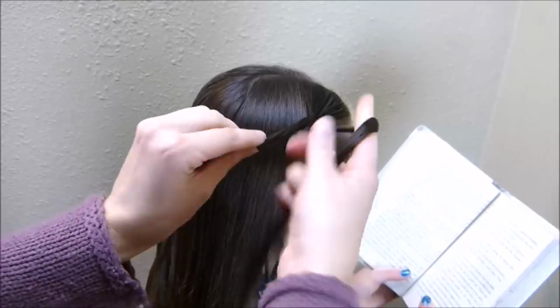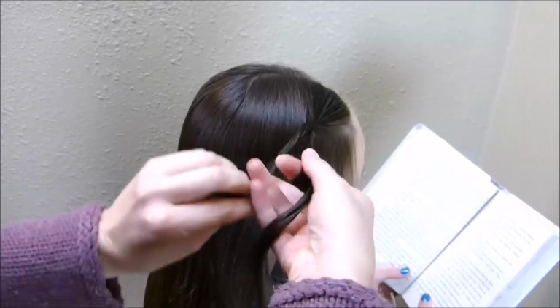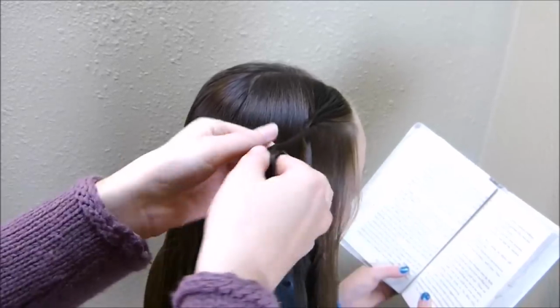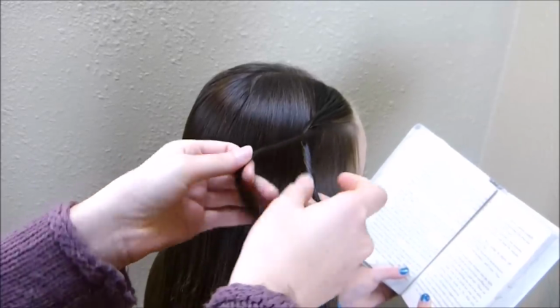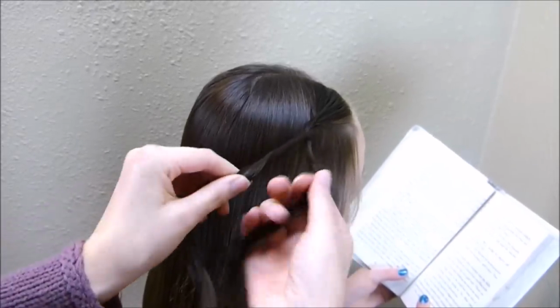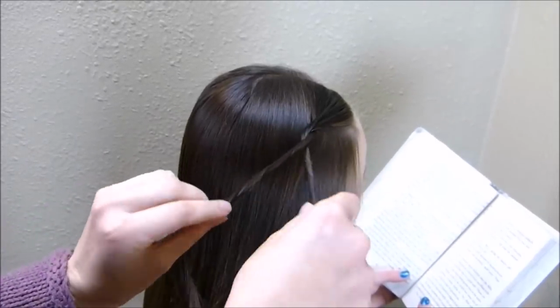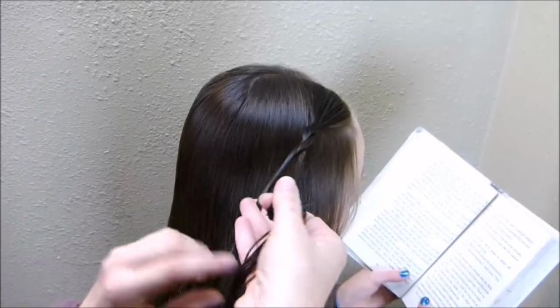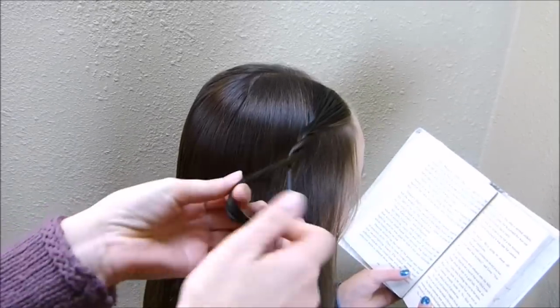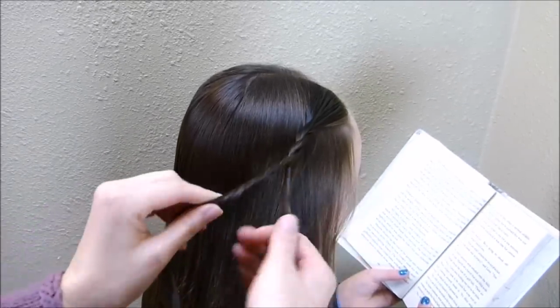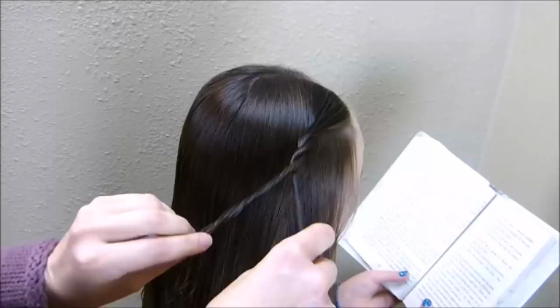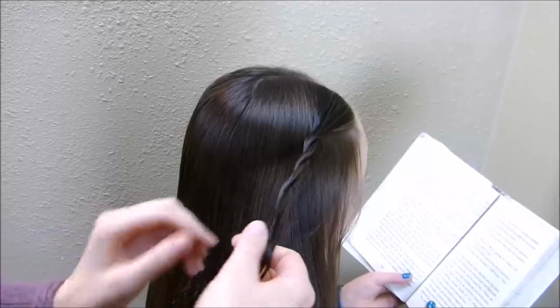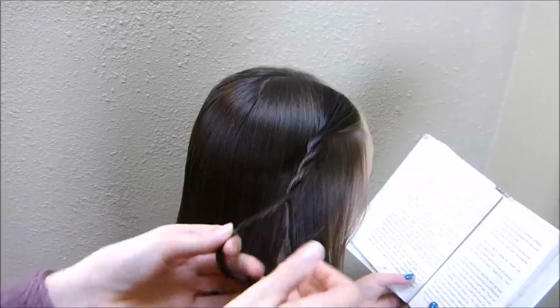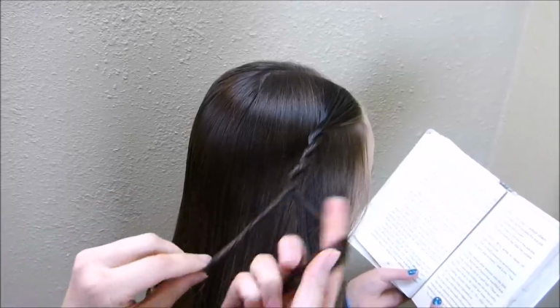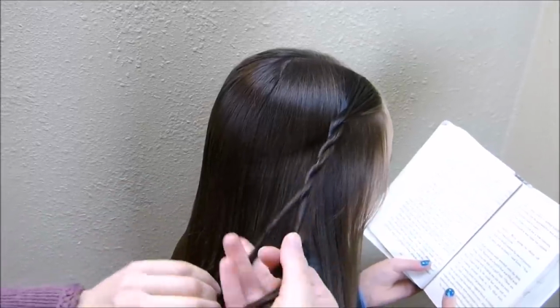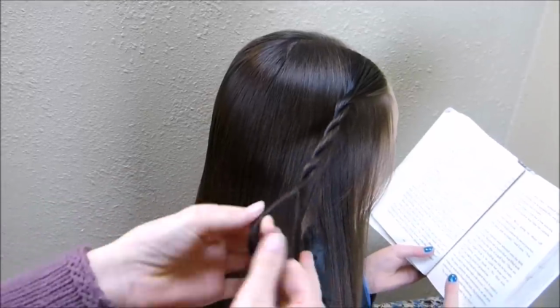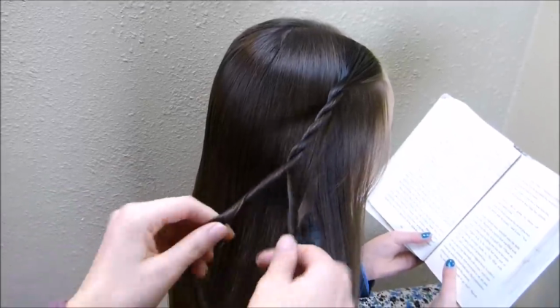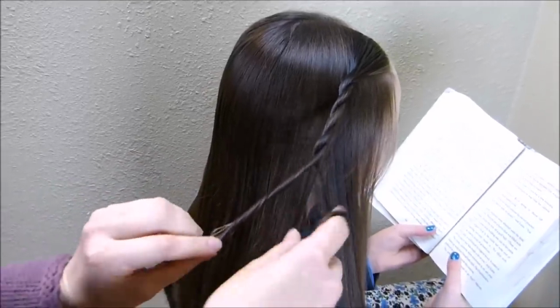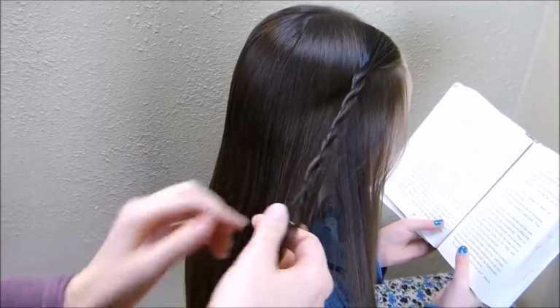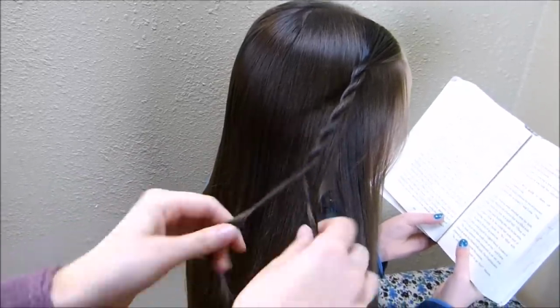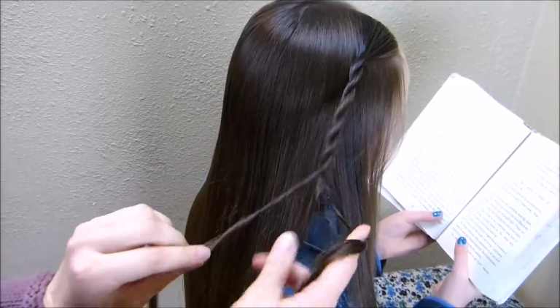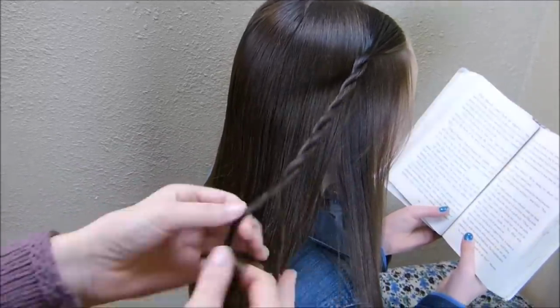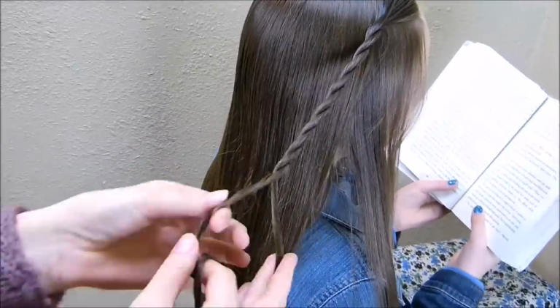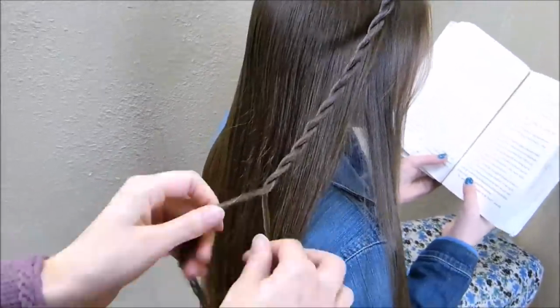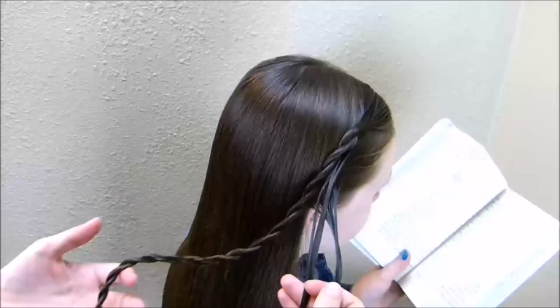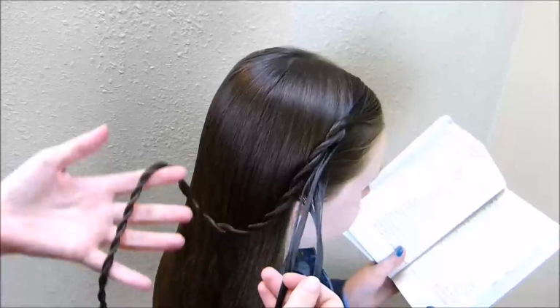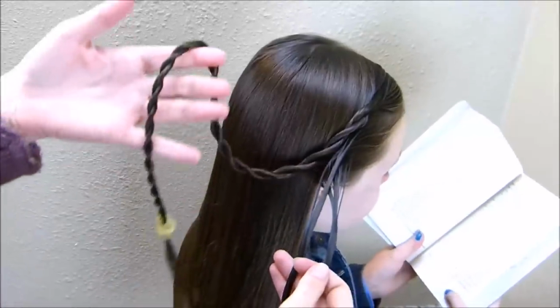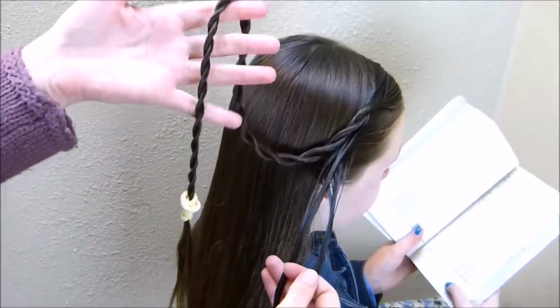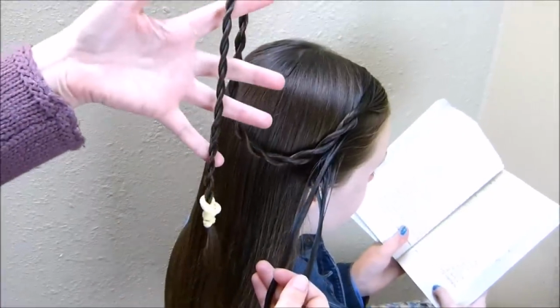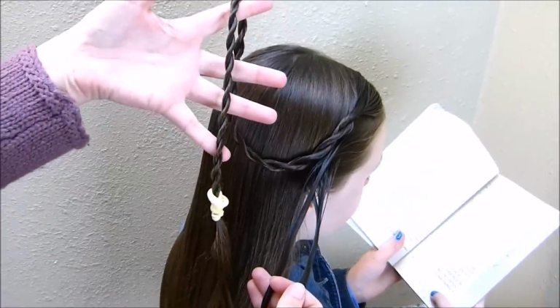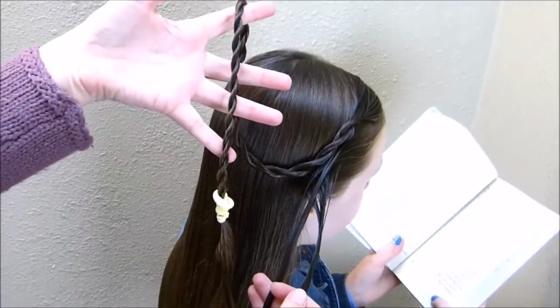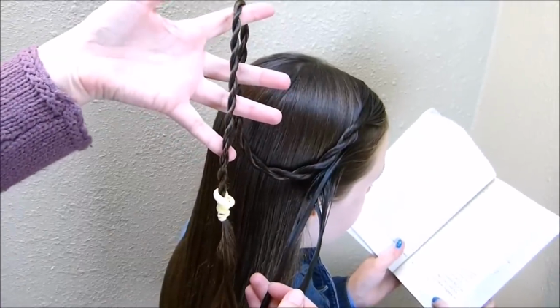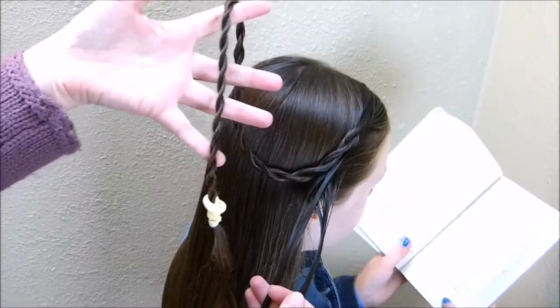I'm not making this braid as tight as I normally do. I'm holding the strands a little bit looser and making the twist wider. I braided this one all the way down to the bottom and tied it off temporarily.